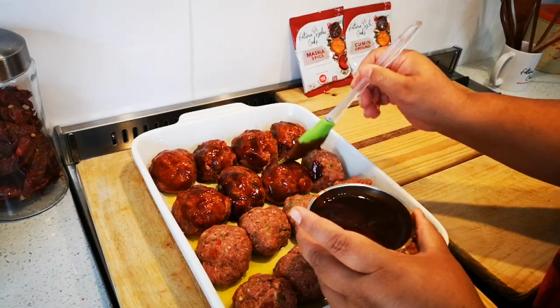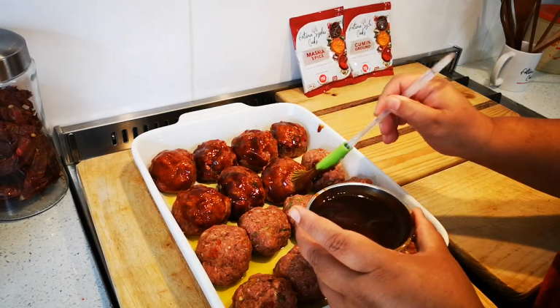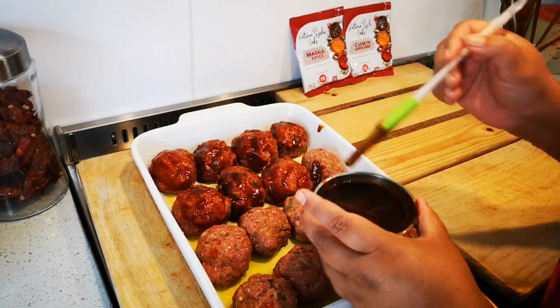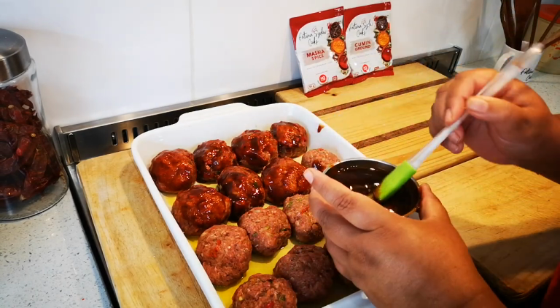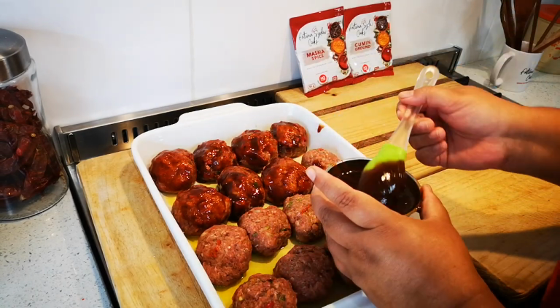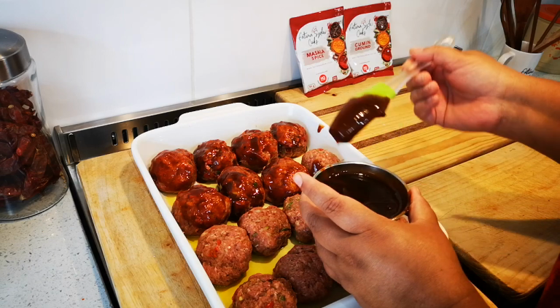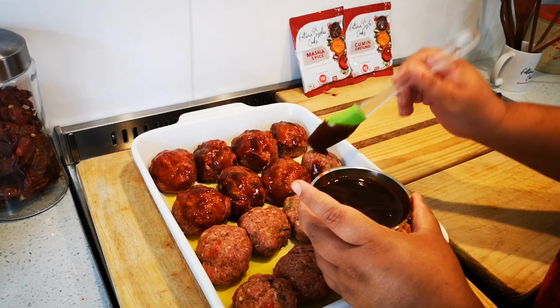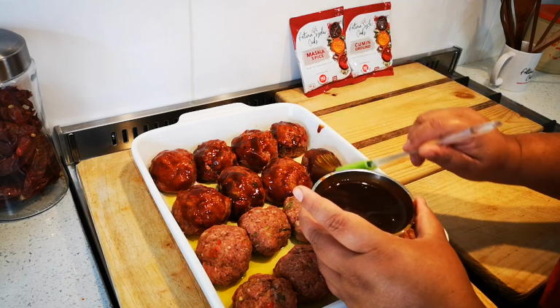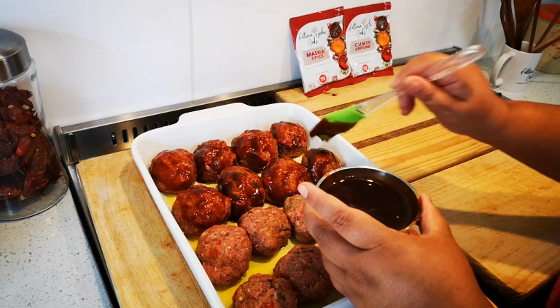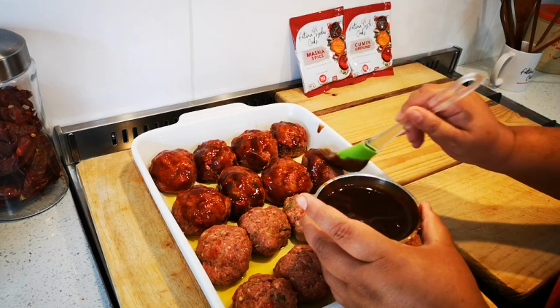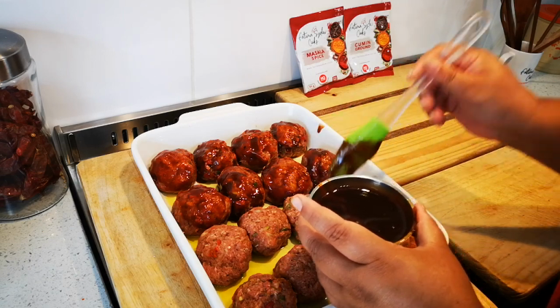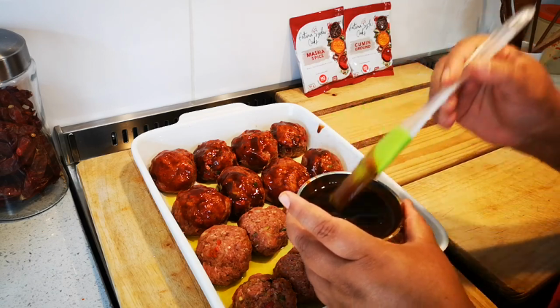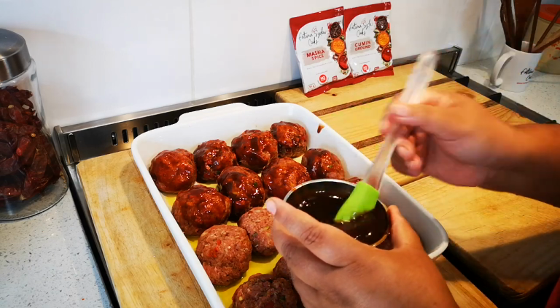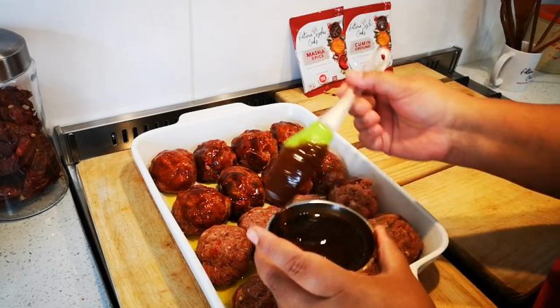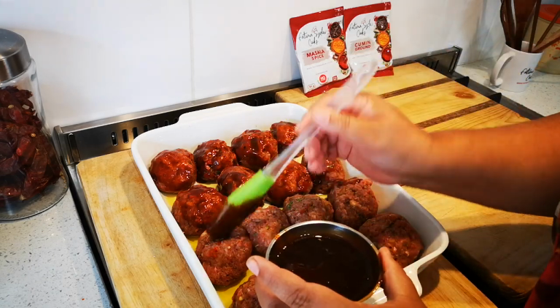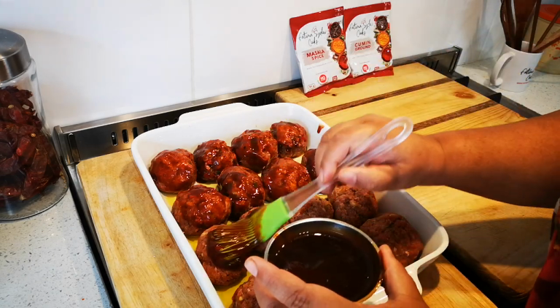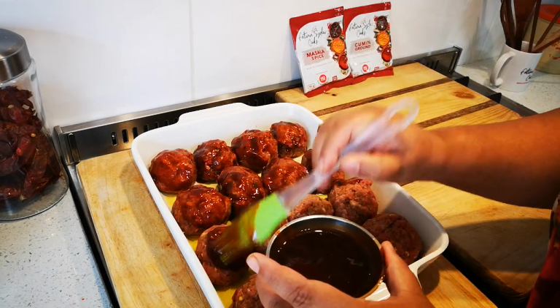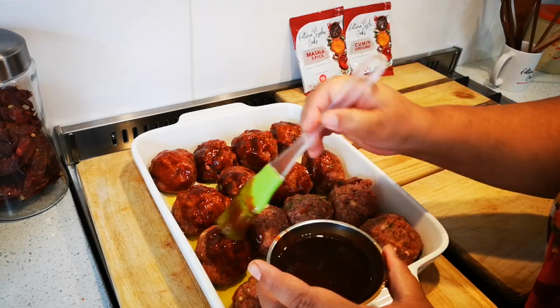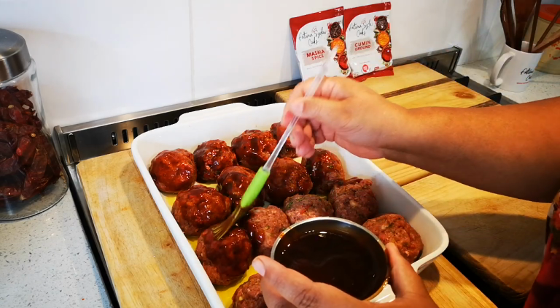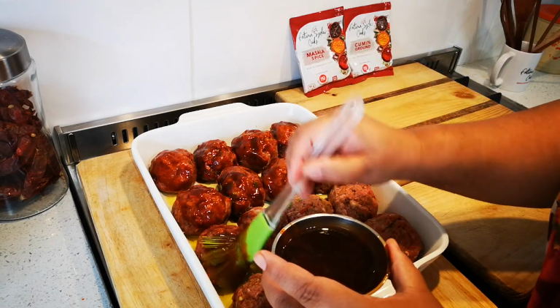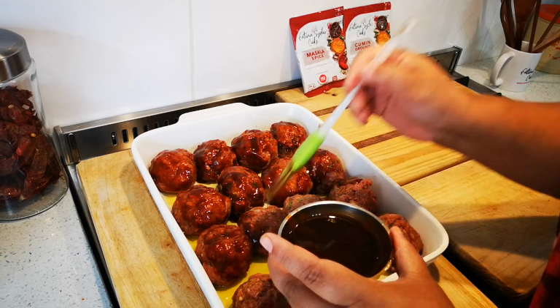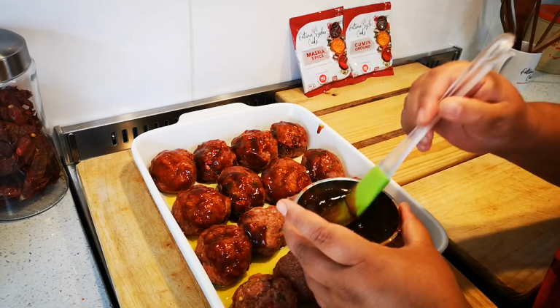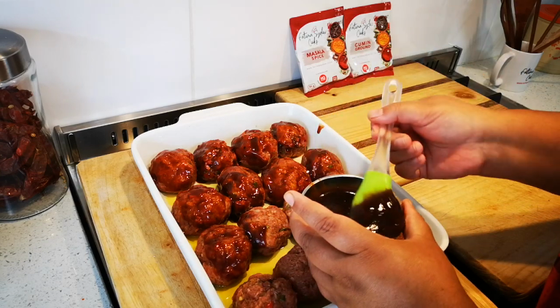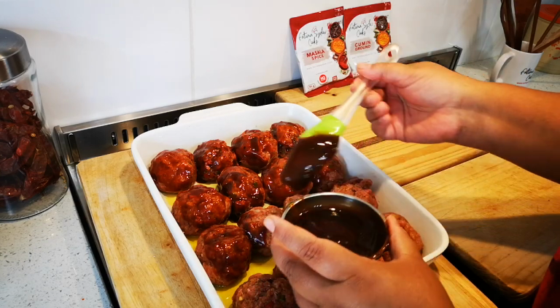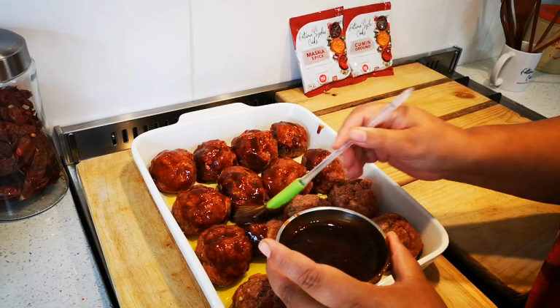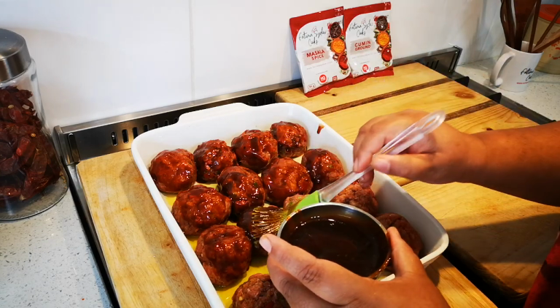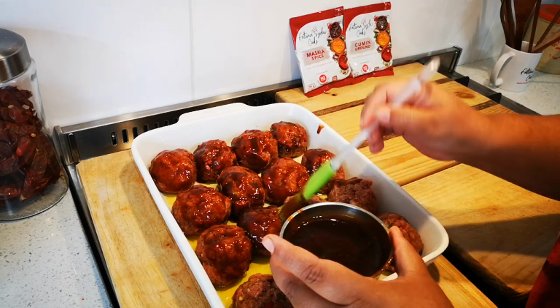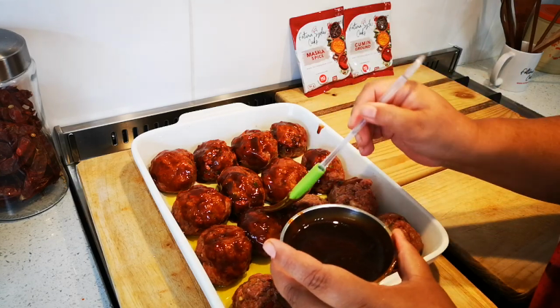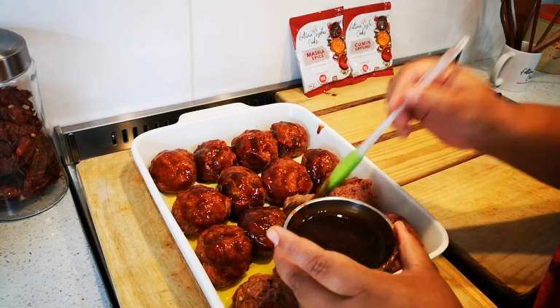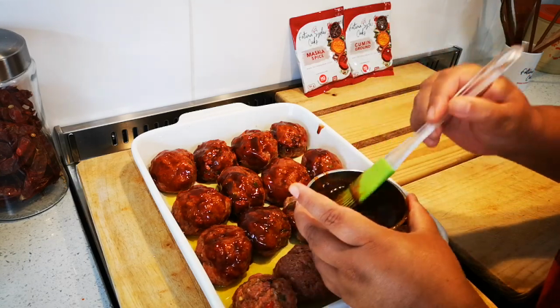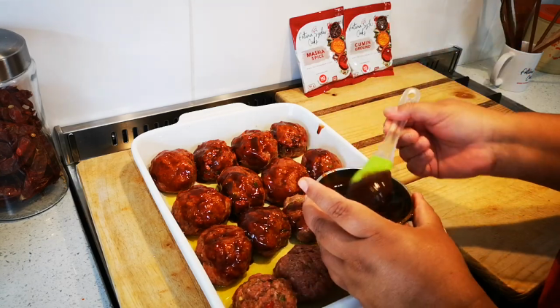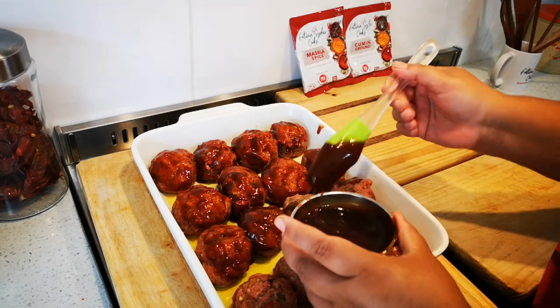With this you can serve rice, any sides you like — mashed potato, veggies, whatever you like.